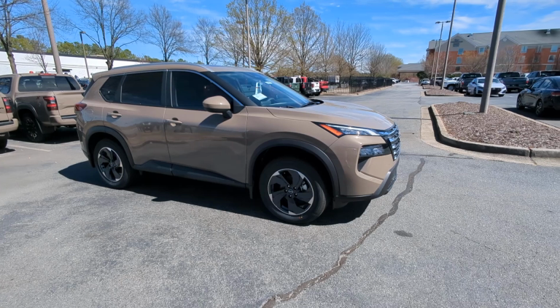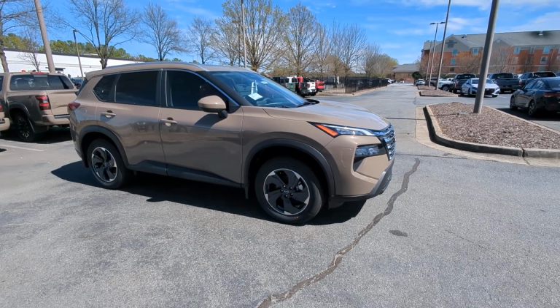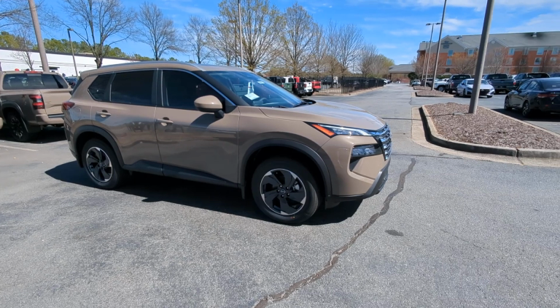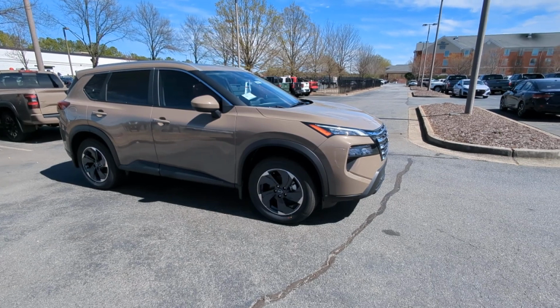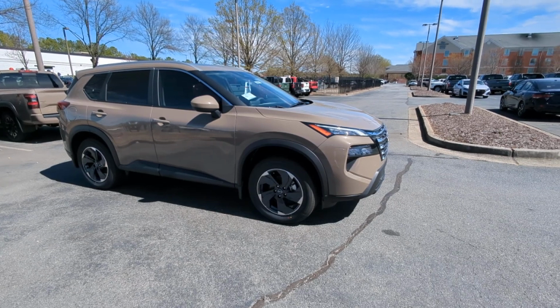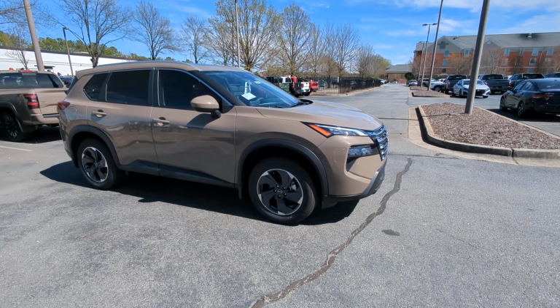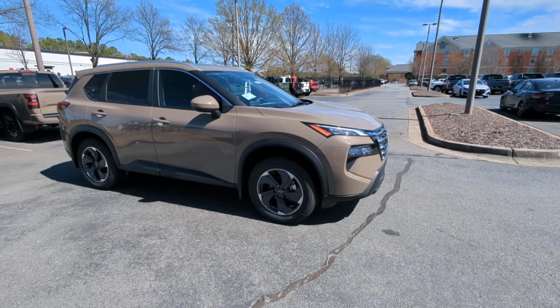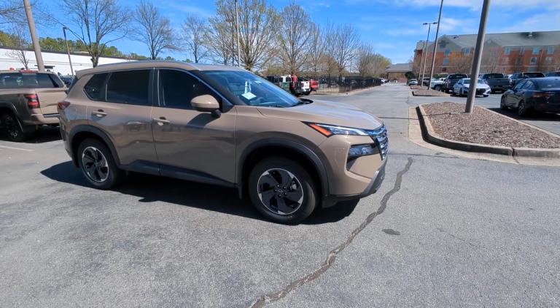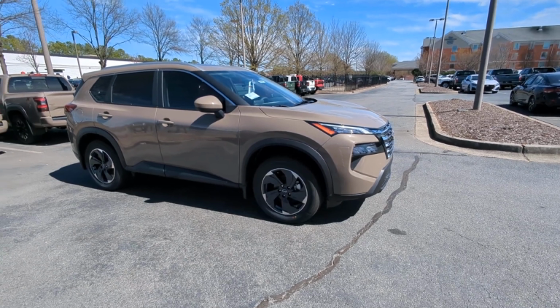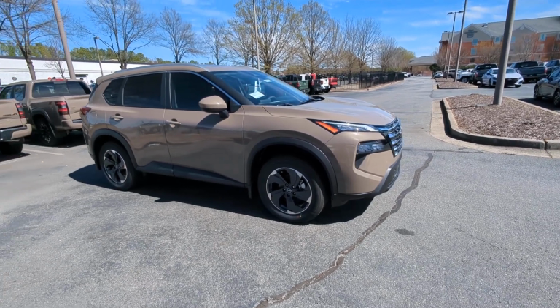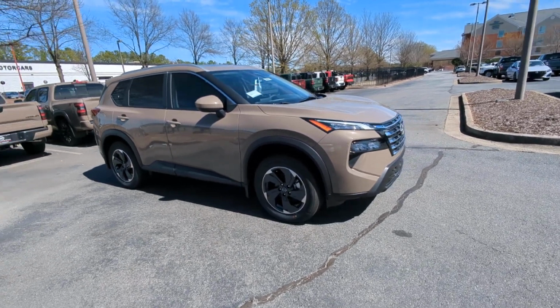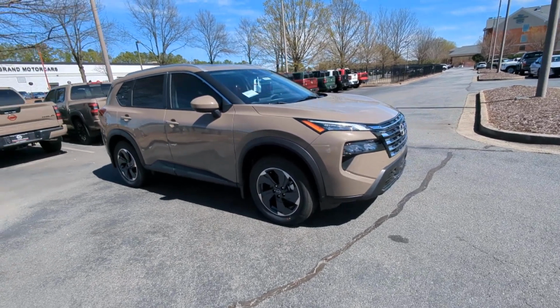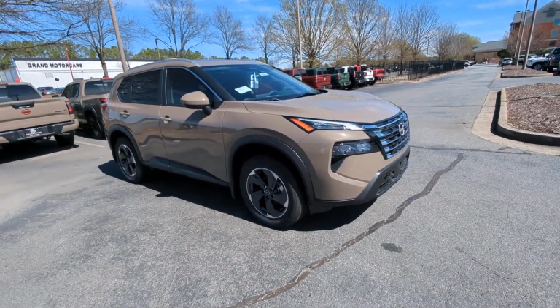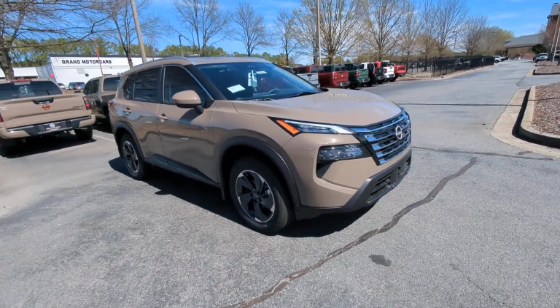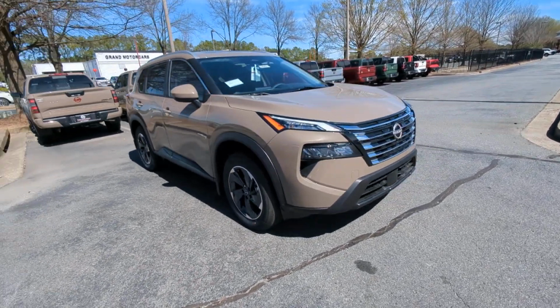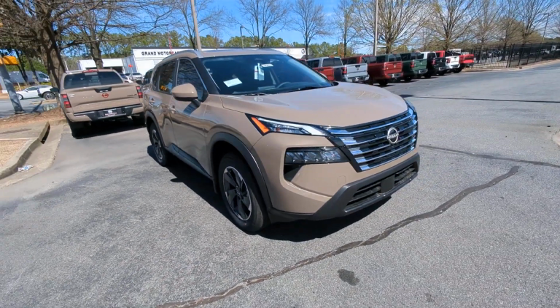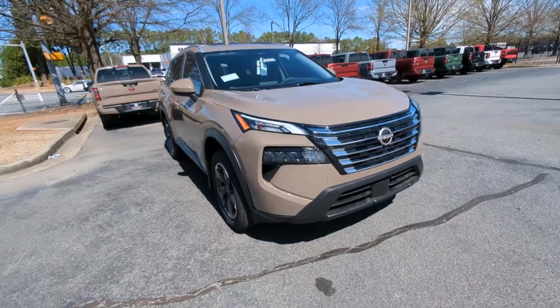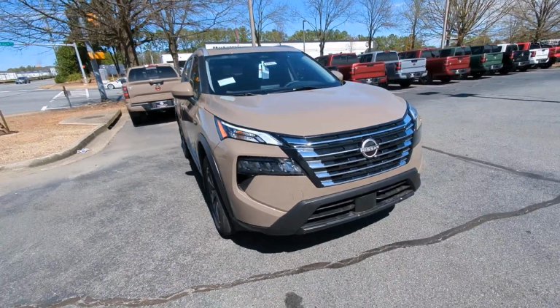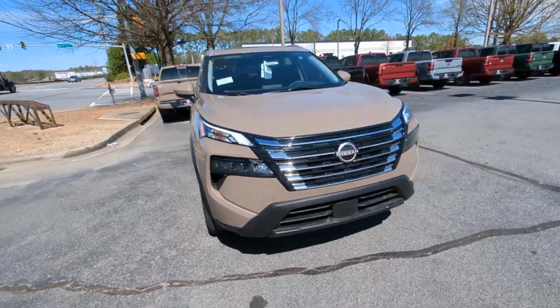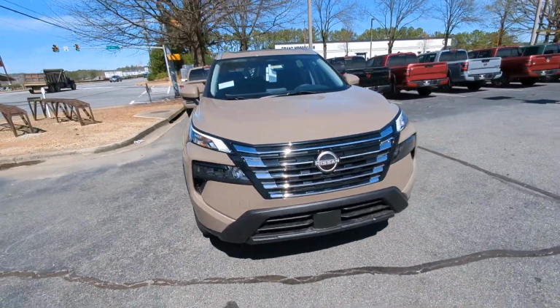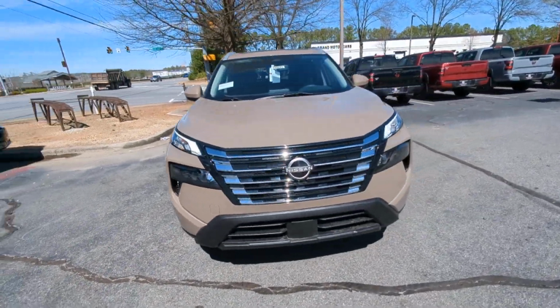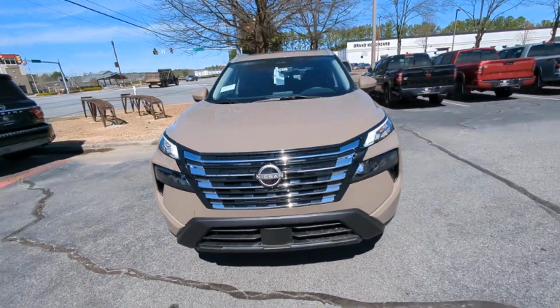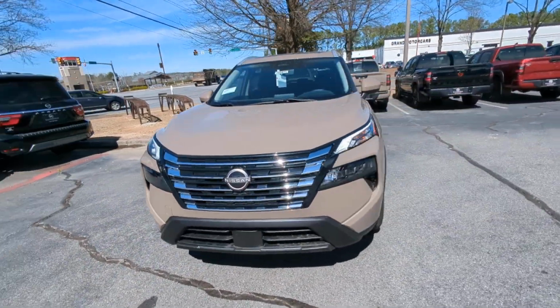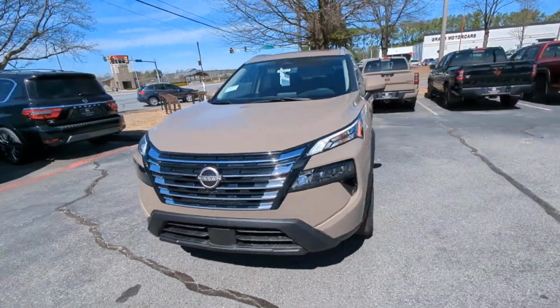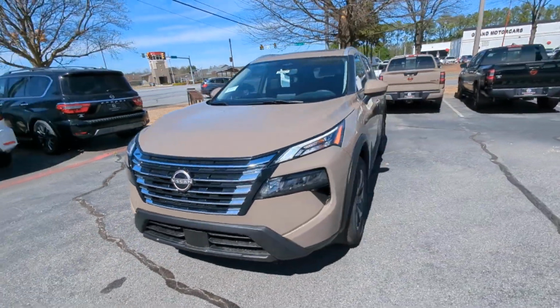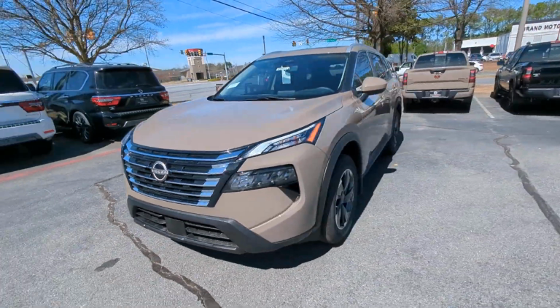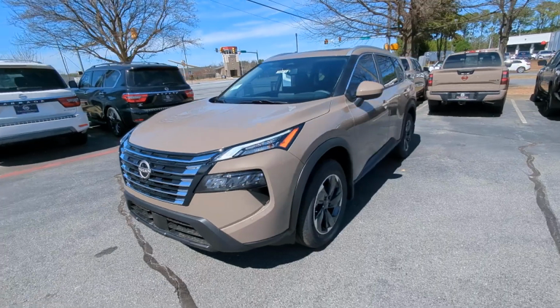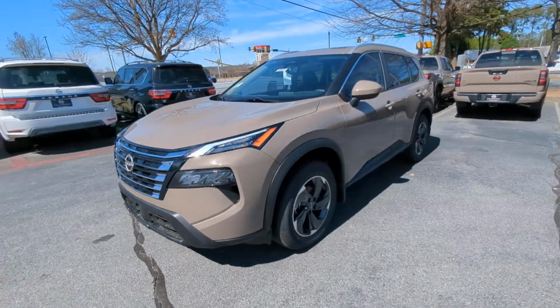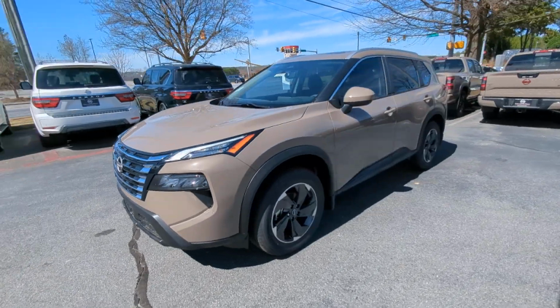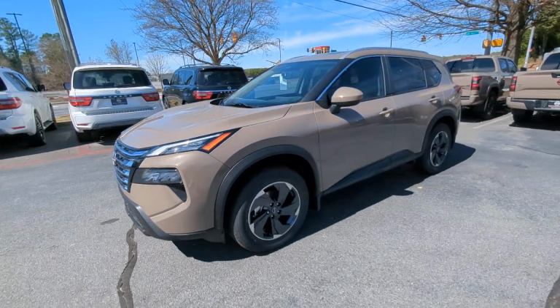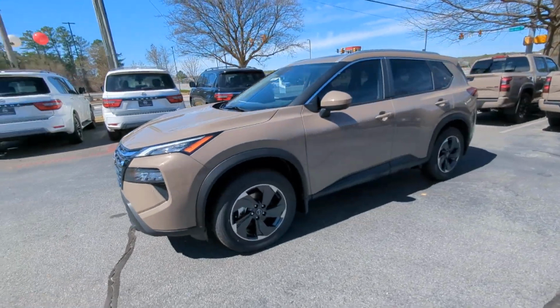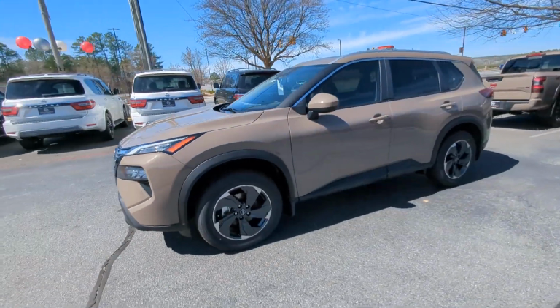Get into a car with value. 2024 Nissan Rogue. Here's a stylish, efficient Rogue that has the features you need to stay on top of today's demanding lifestyle.